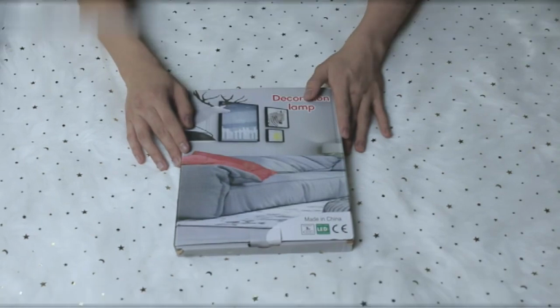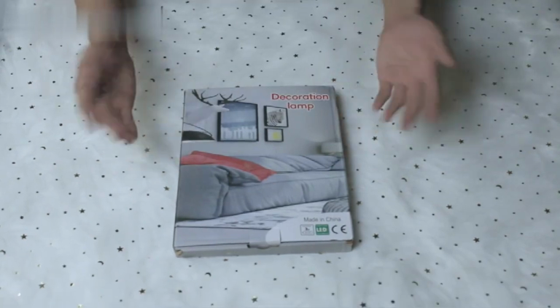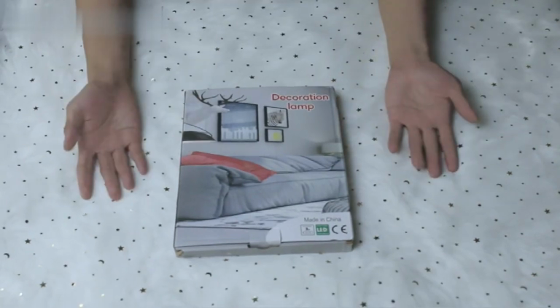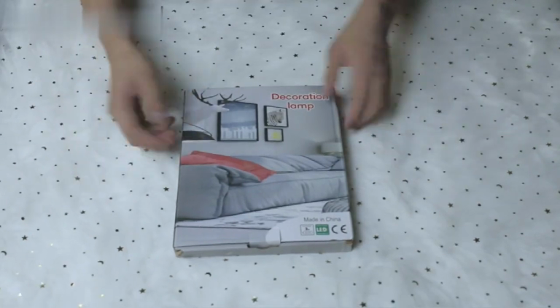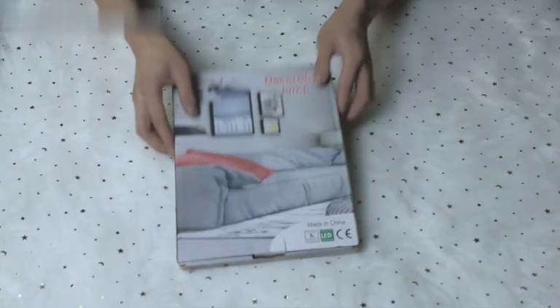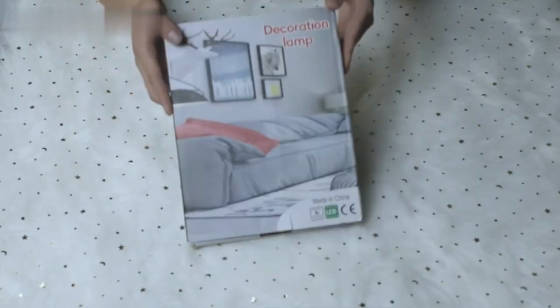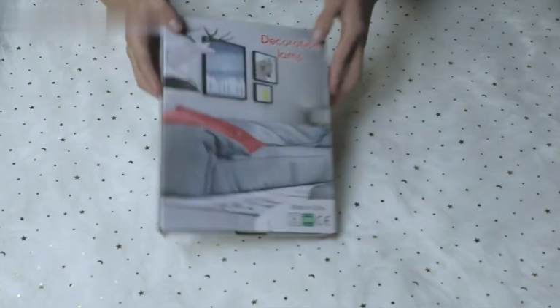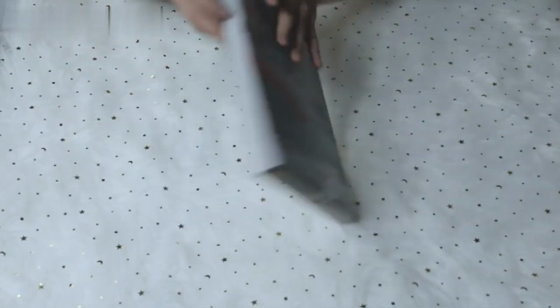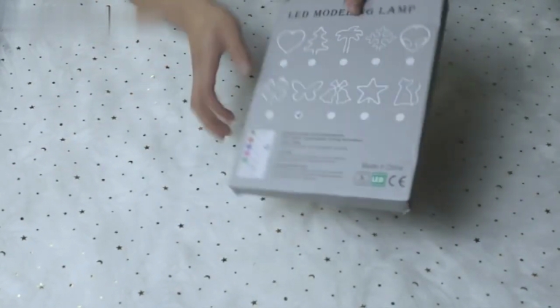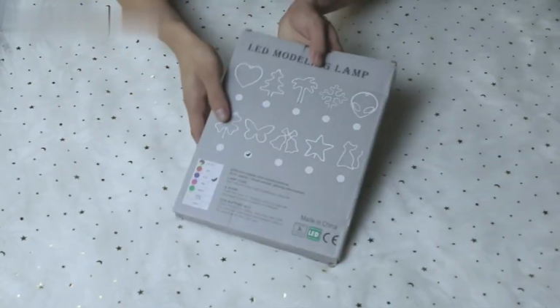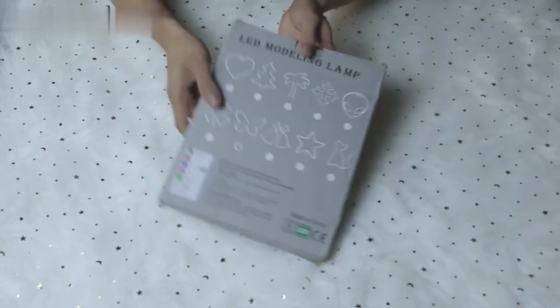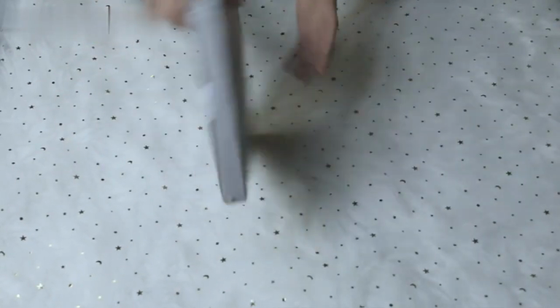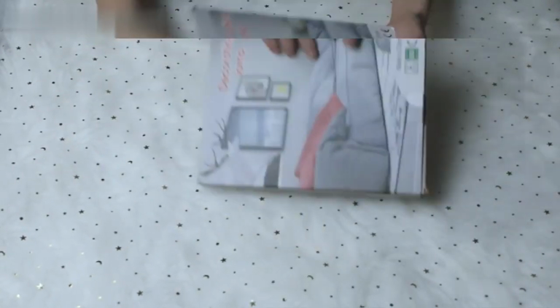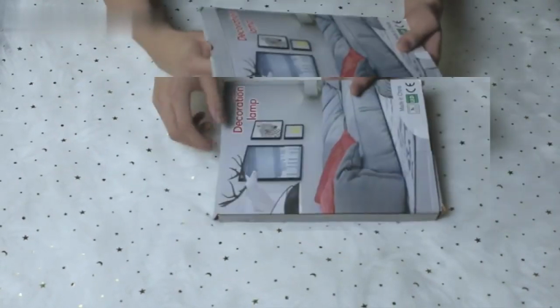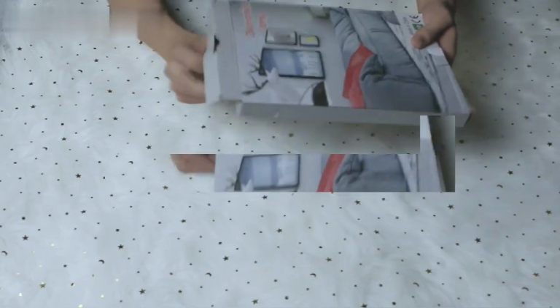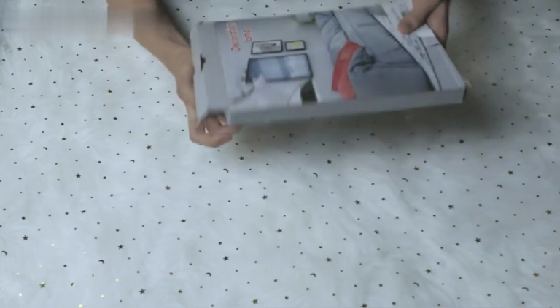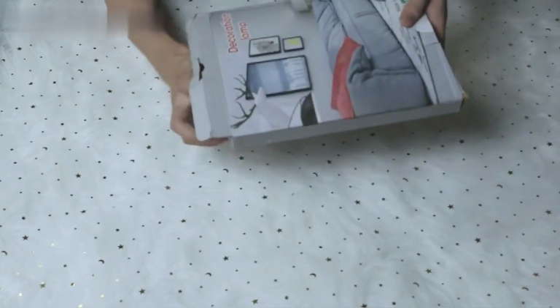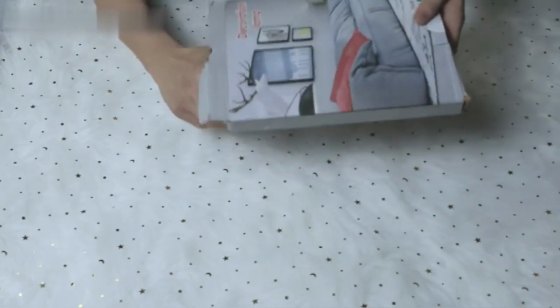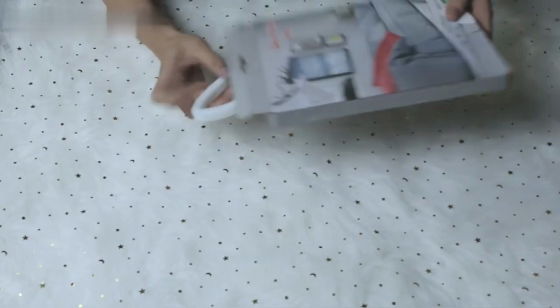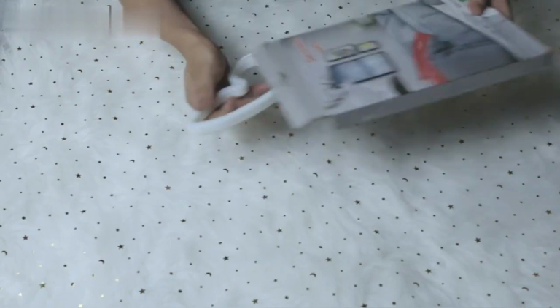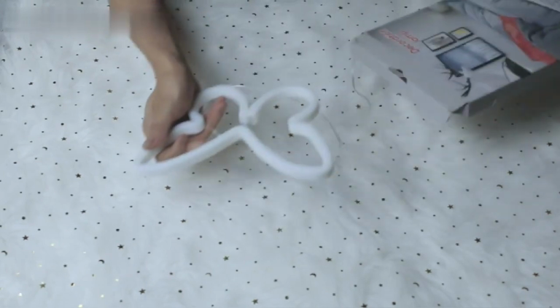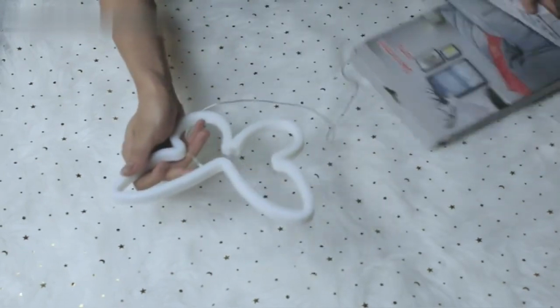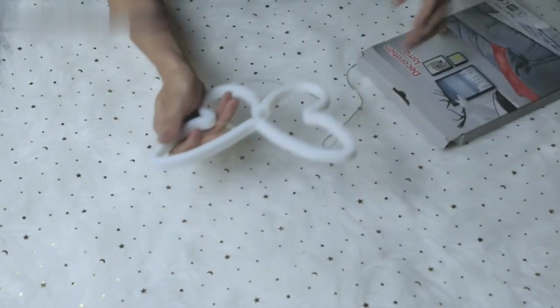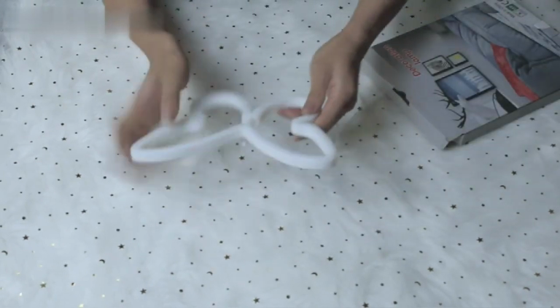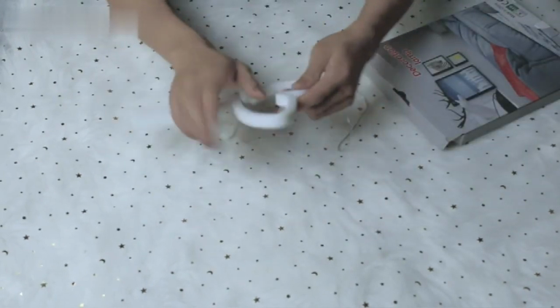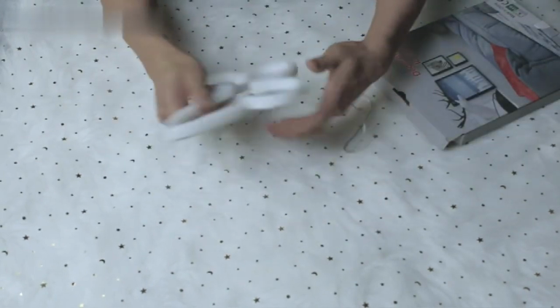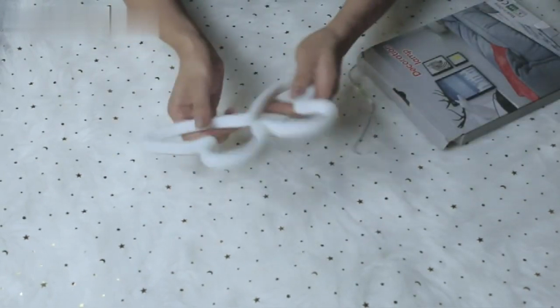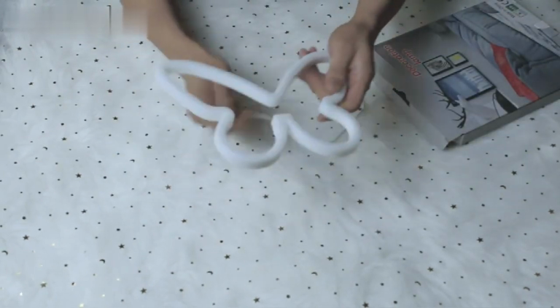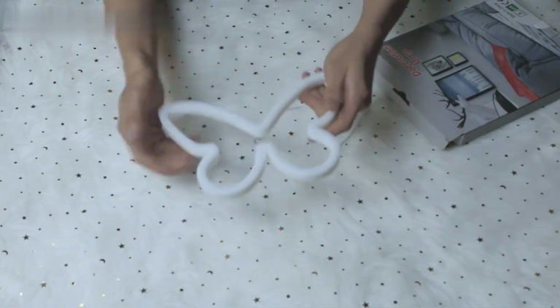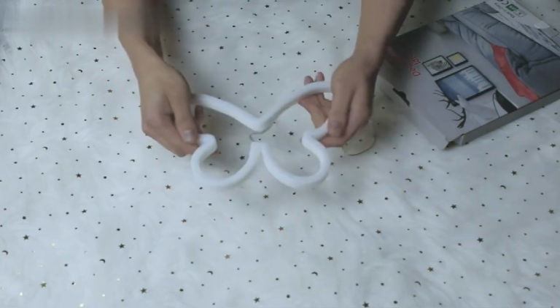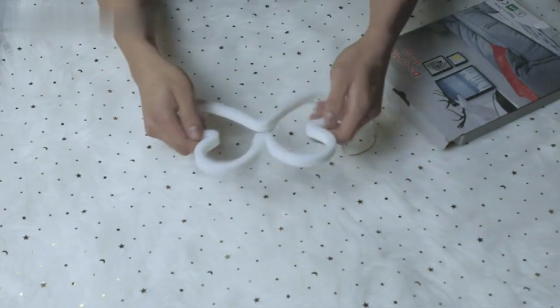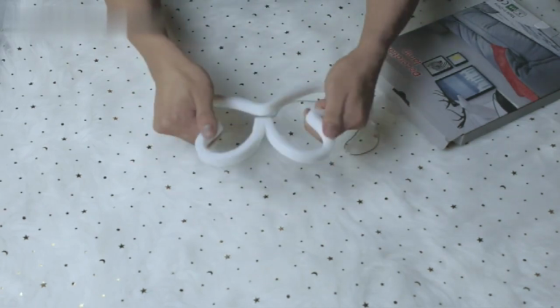Hello, let me show you the light sign of Vigusek. It is made of an acrylic blackboard, which is very tough and safe.